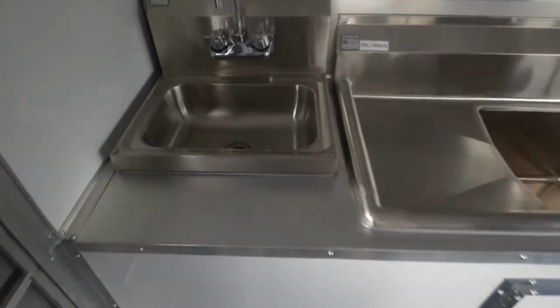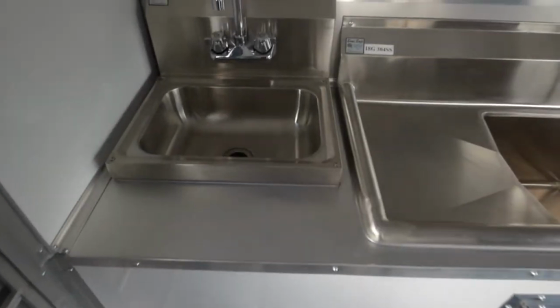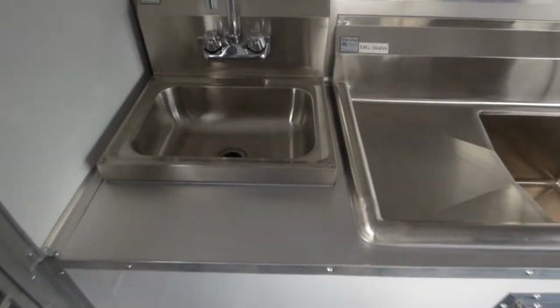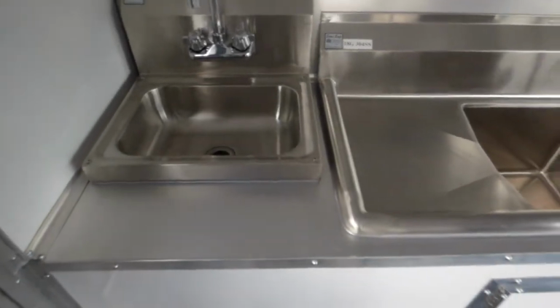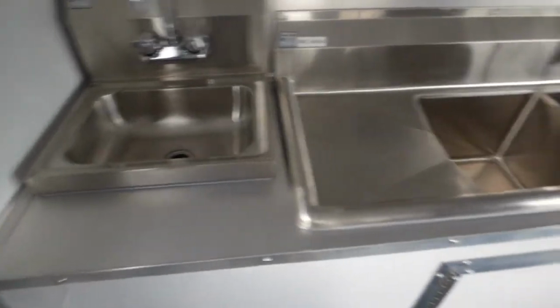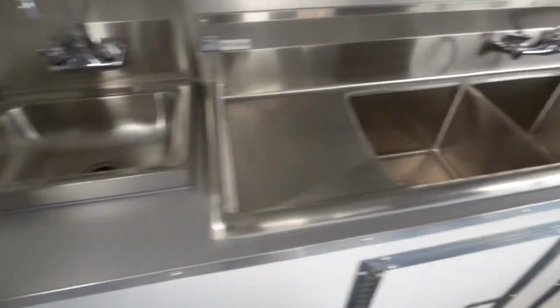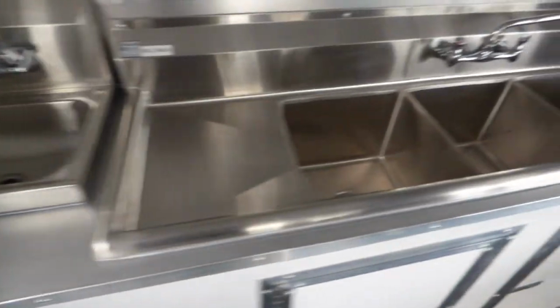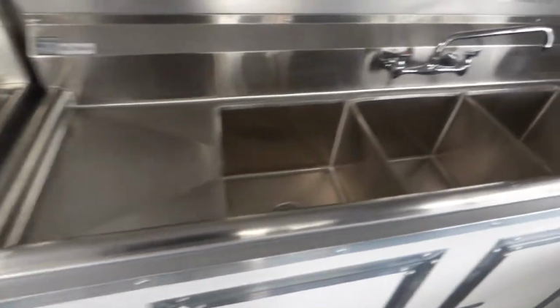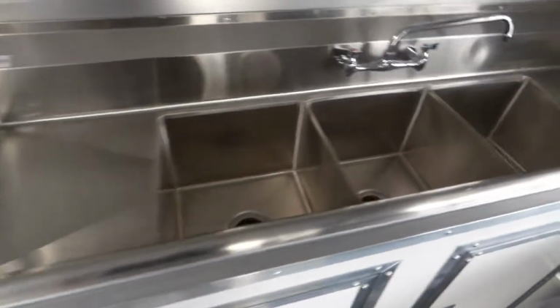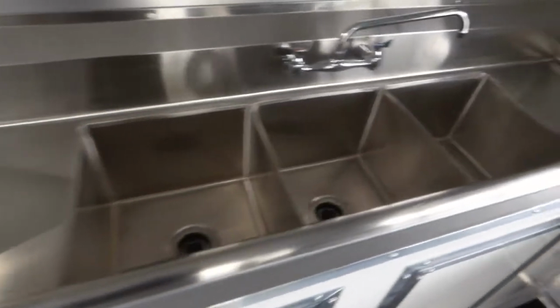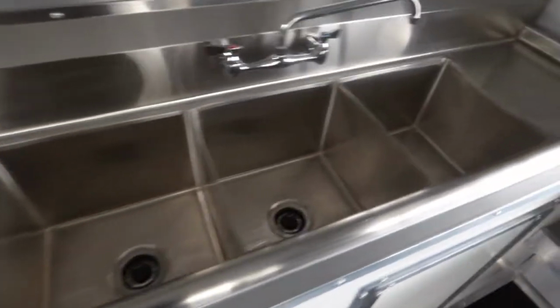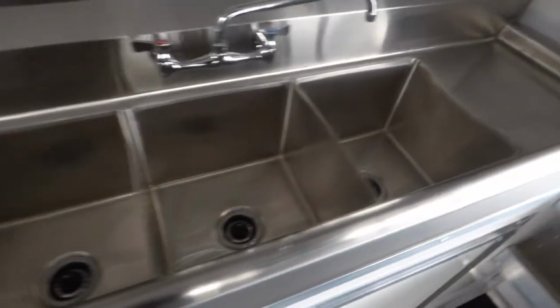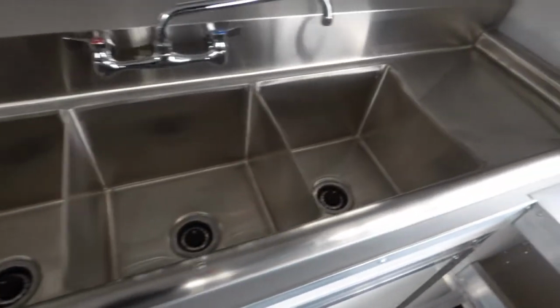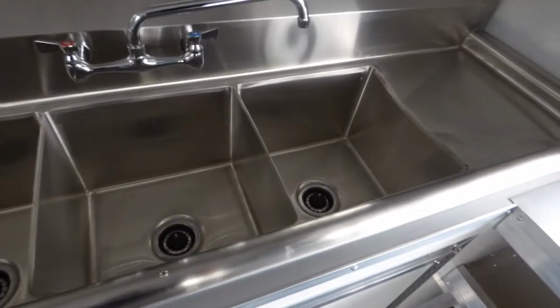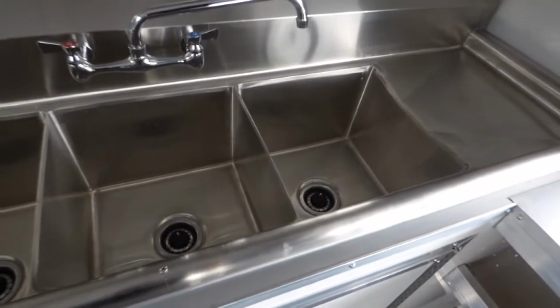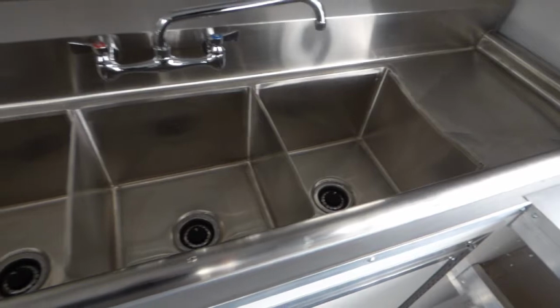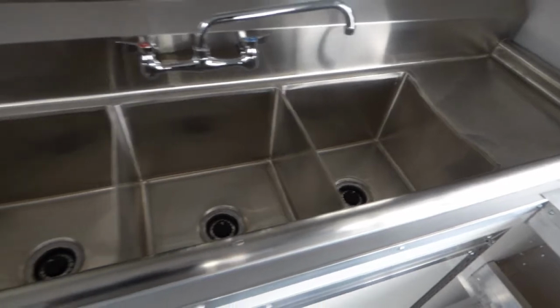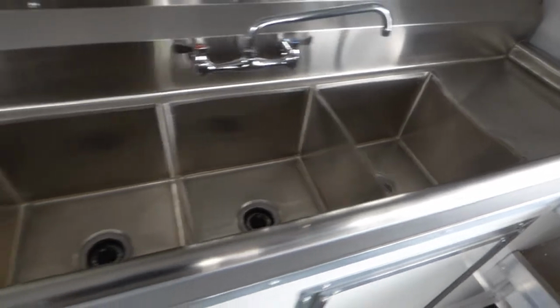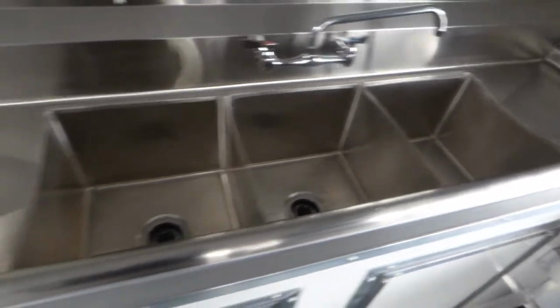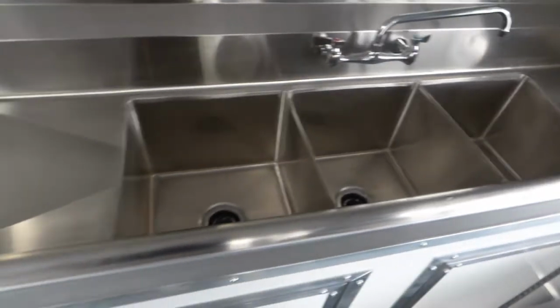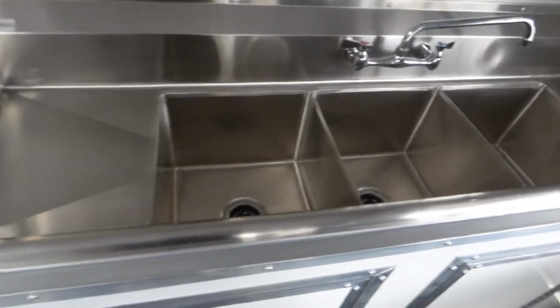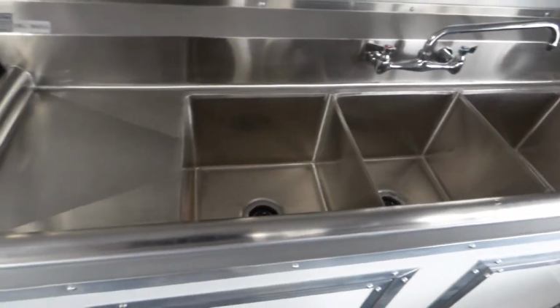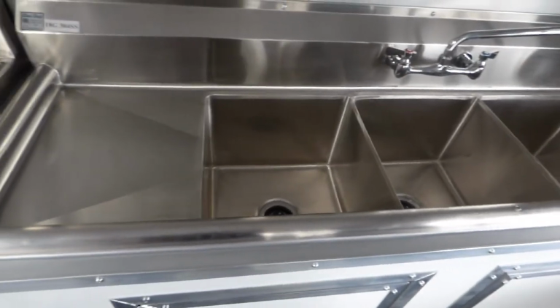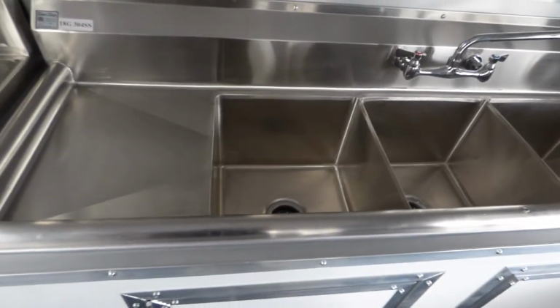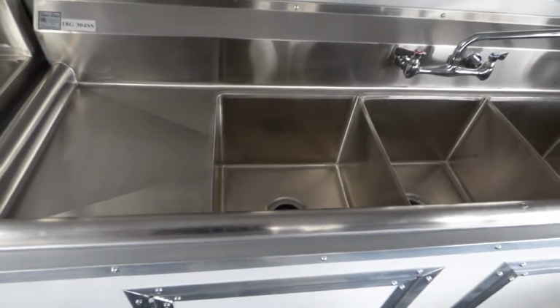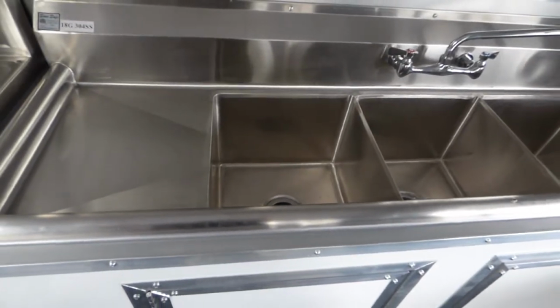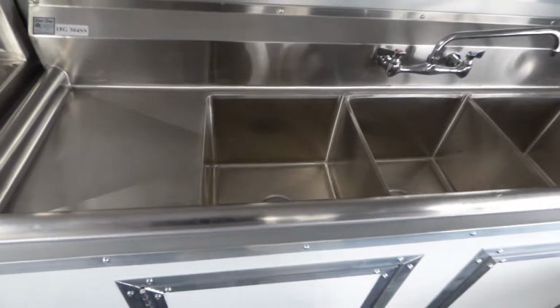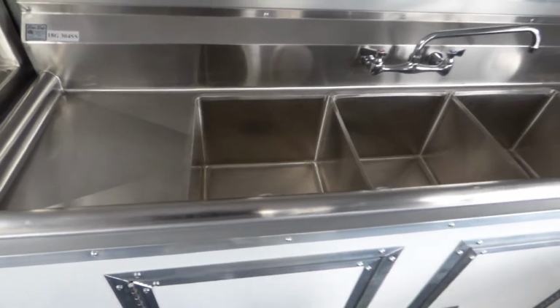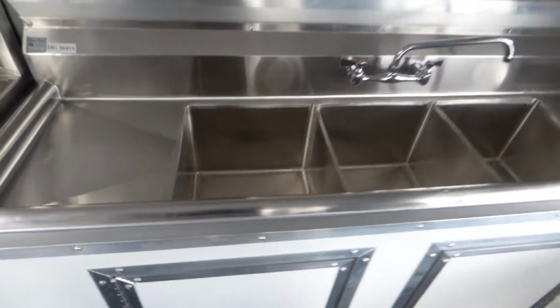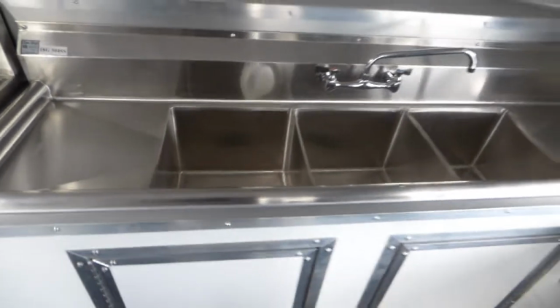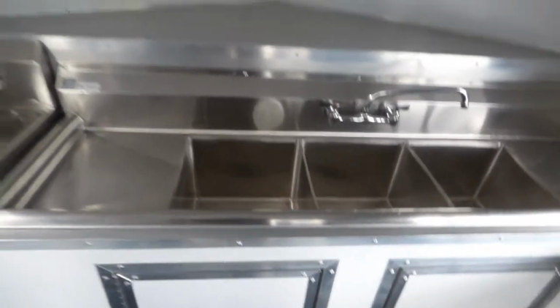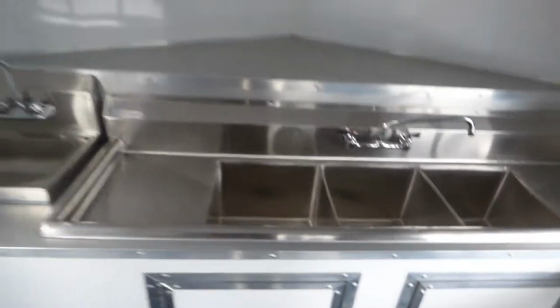We have our sink package, including a standard hand wash sink and a standard triple bin sink with wash boards. Each wash board is 15 inches by 15 inches, and each bin is 15 by 15 by 11 inches deep.